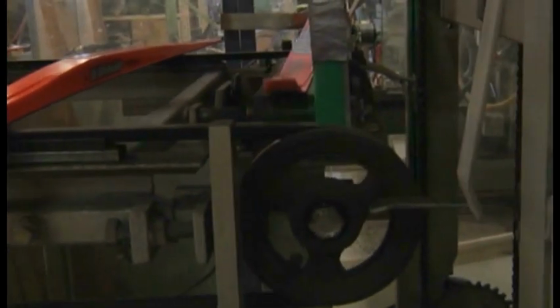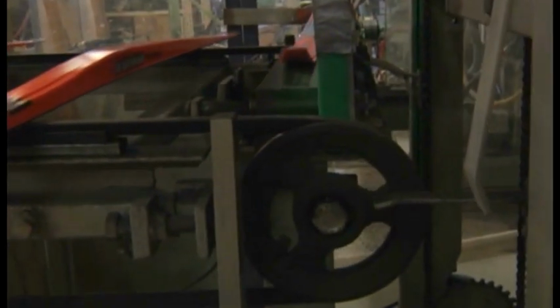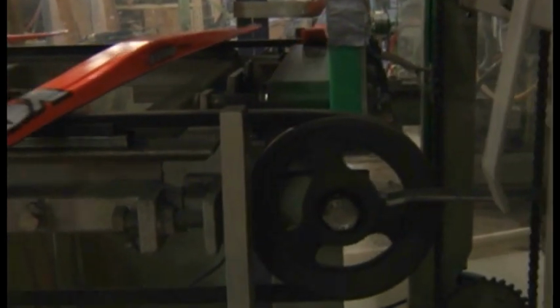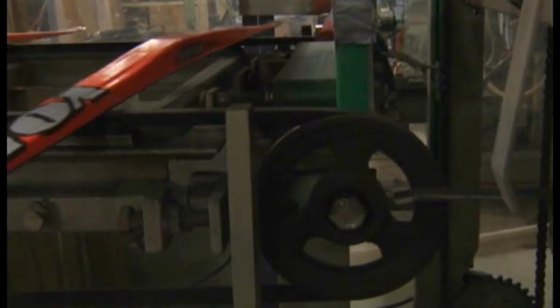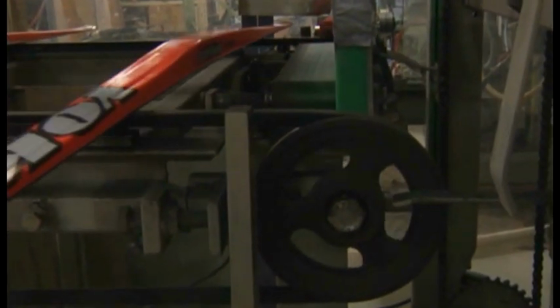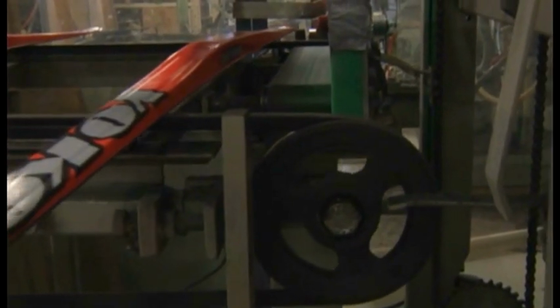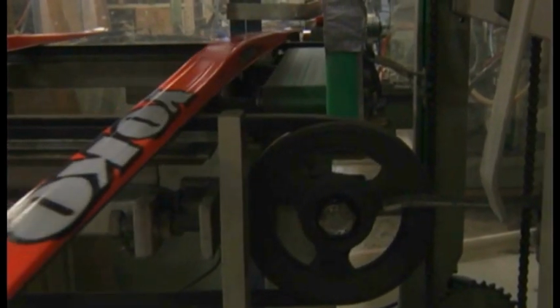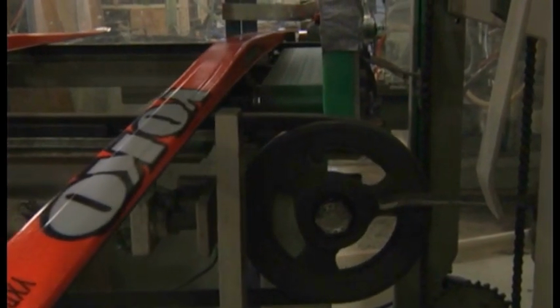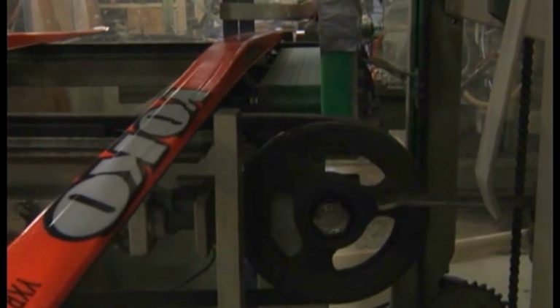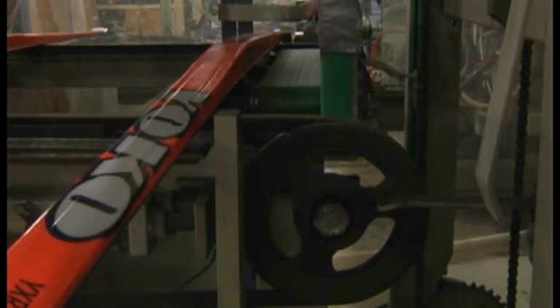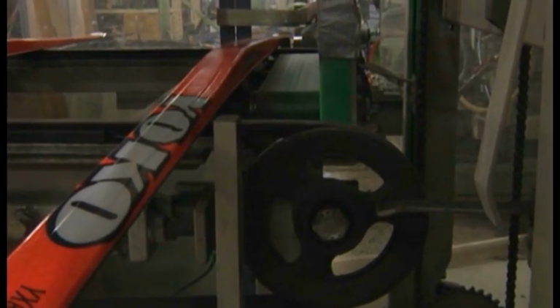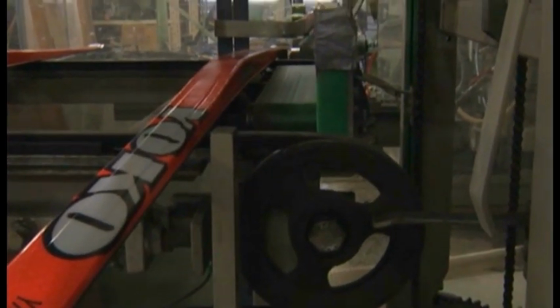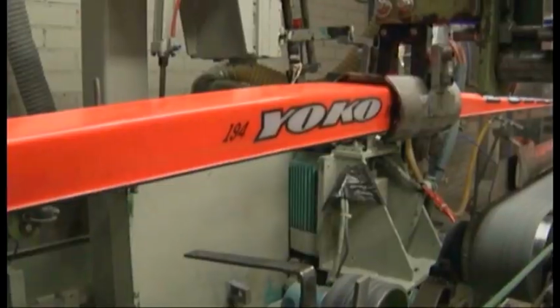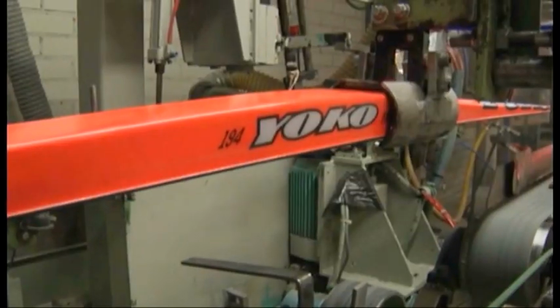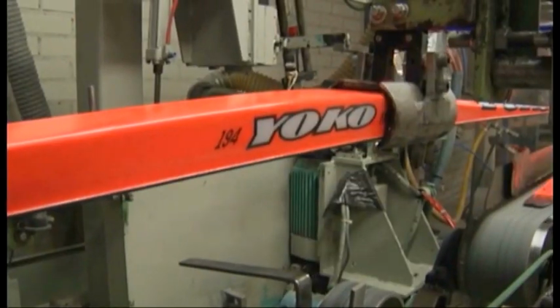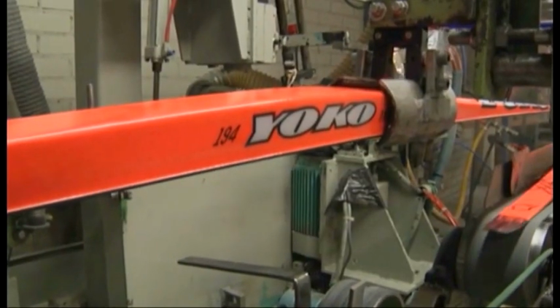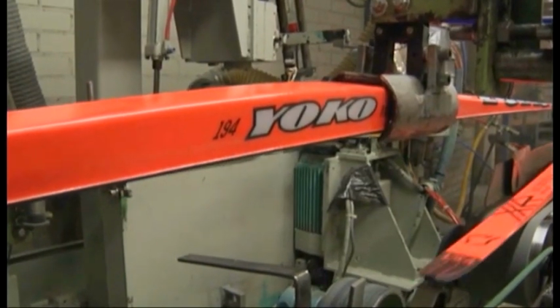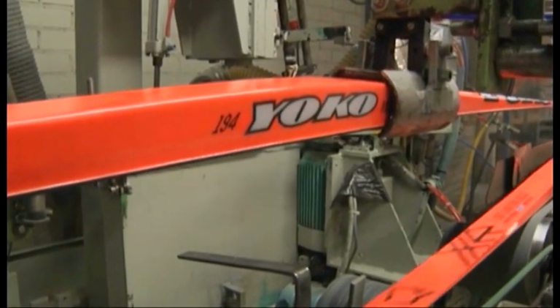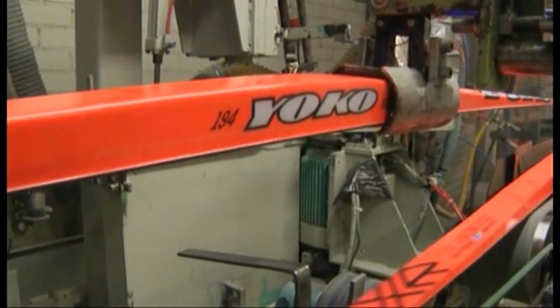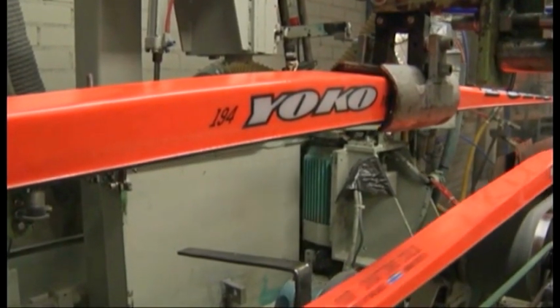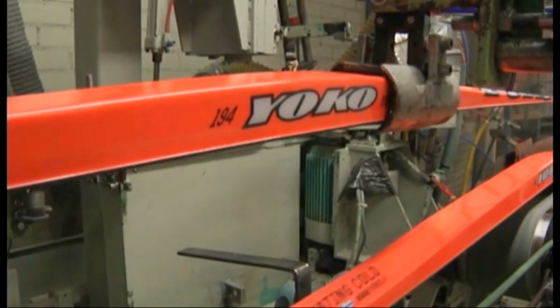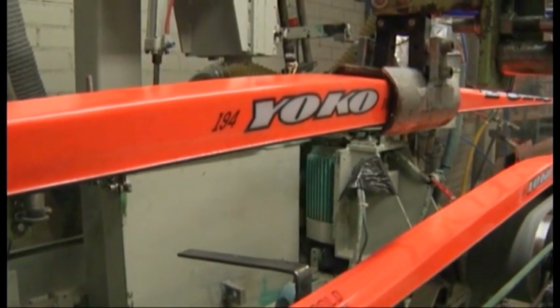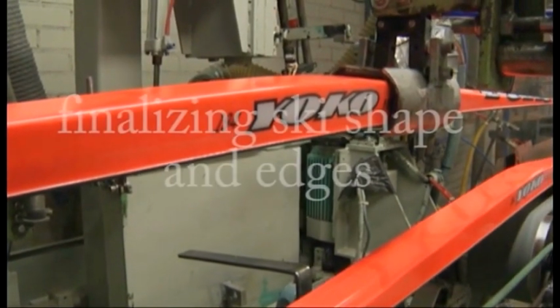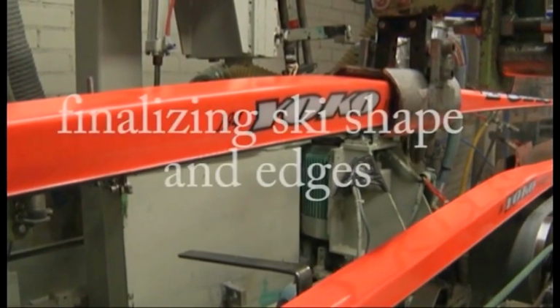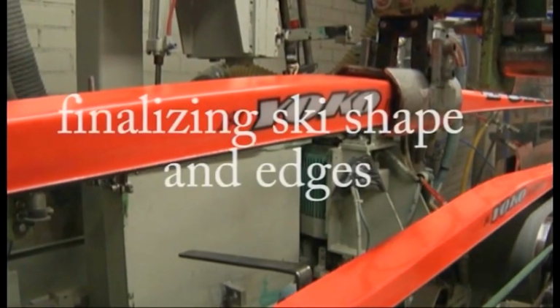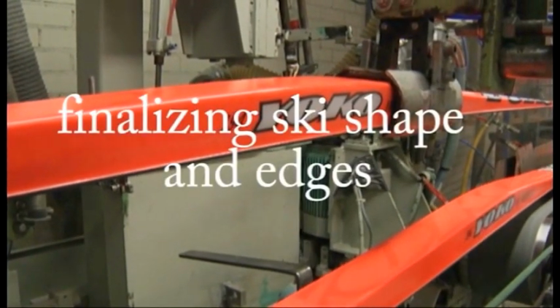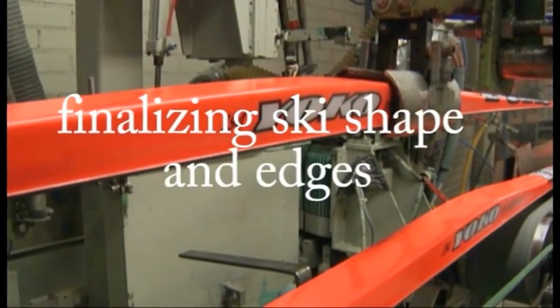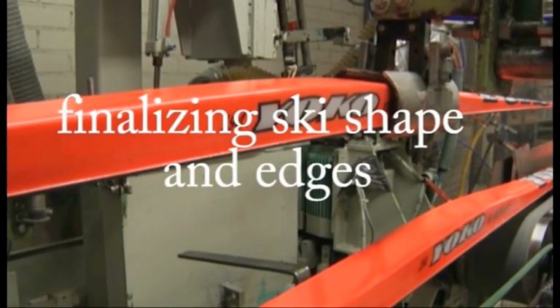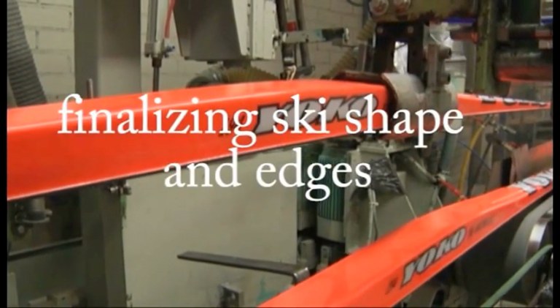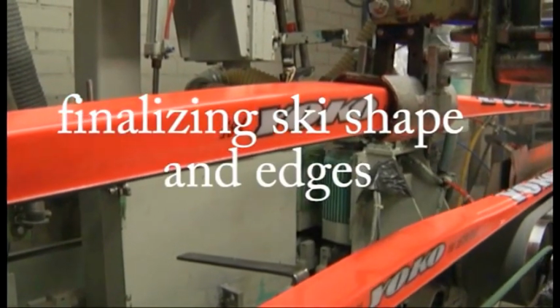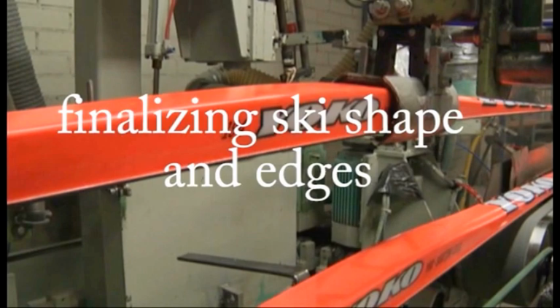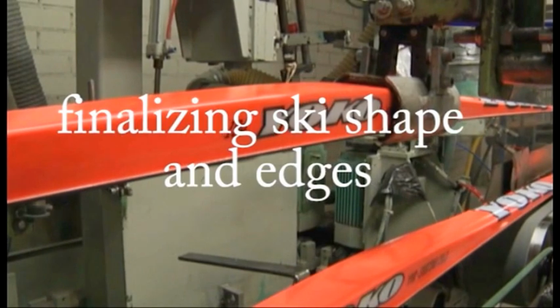After laminating and pressure cooking, skis are ready for the final phase of manufacturing, where their tip and tail parts are finalized and the base is ground.